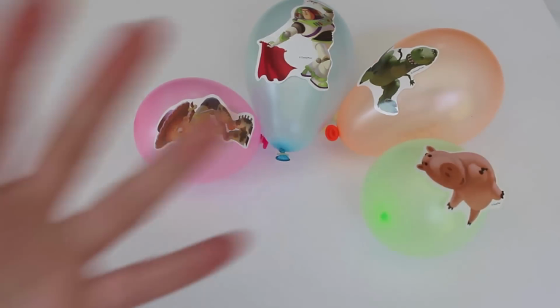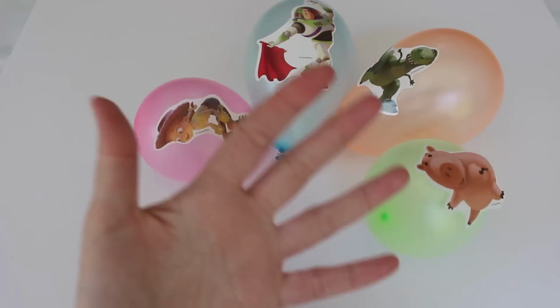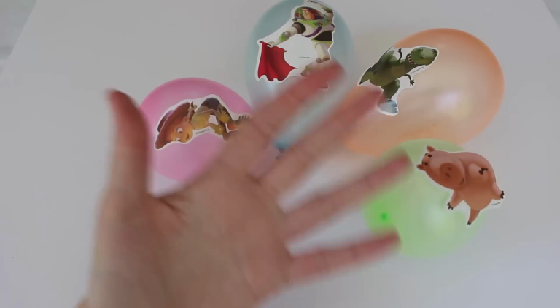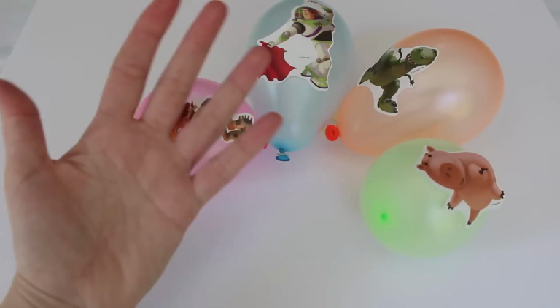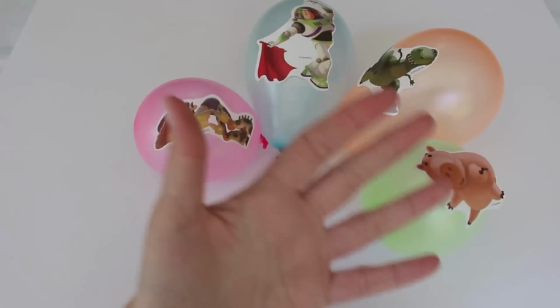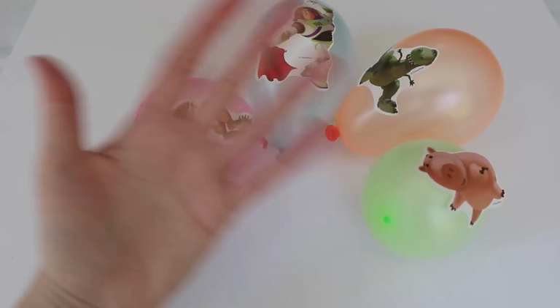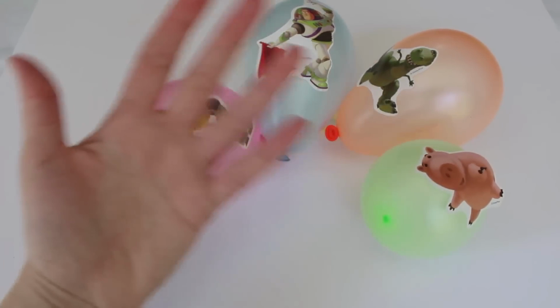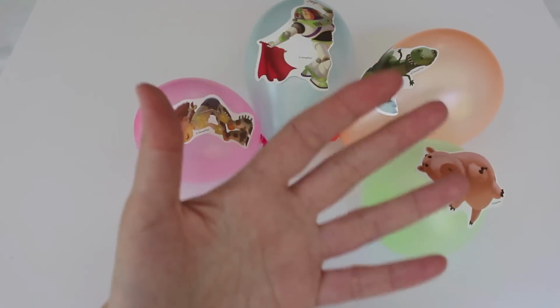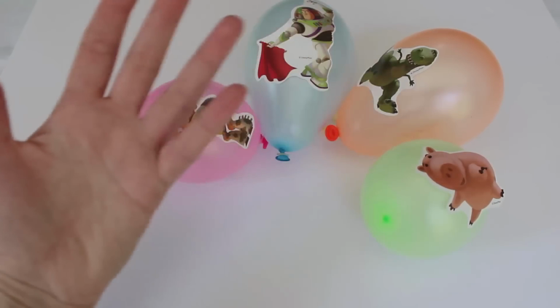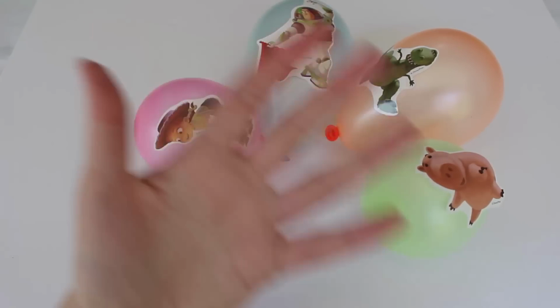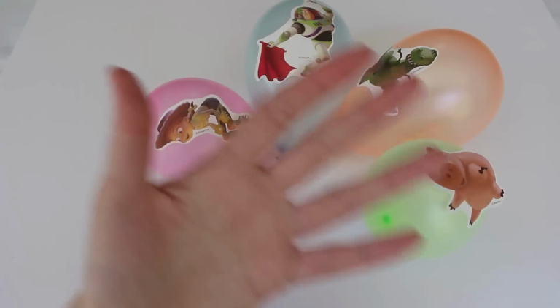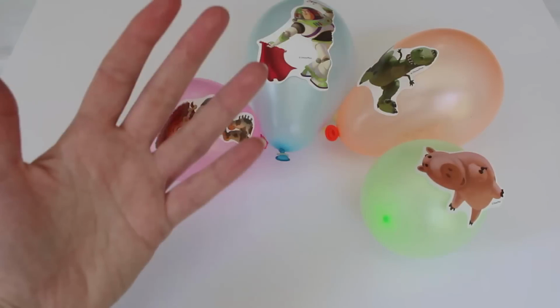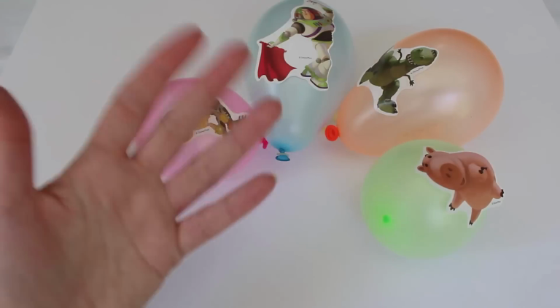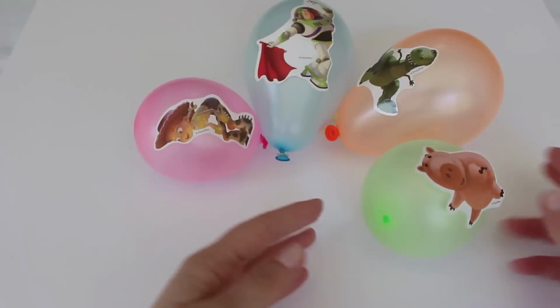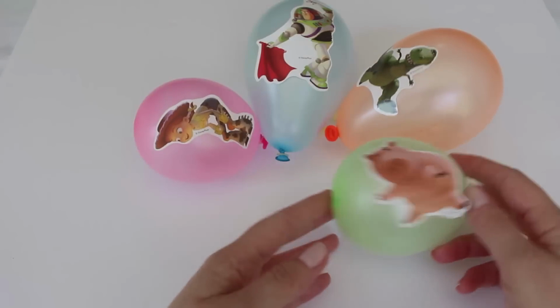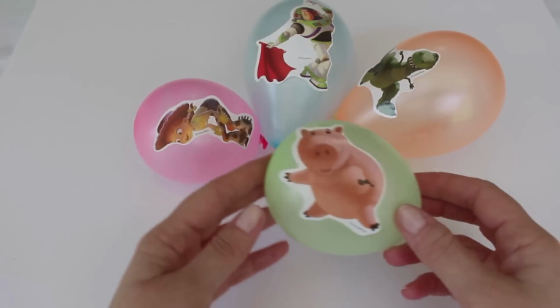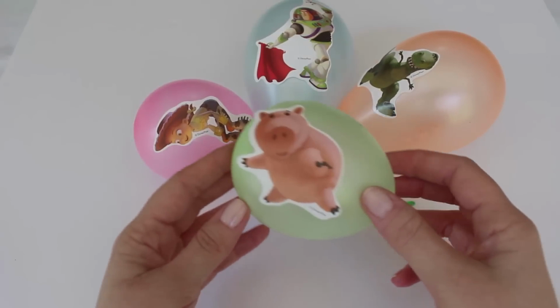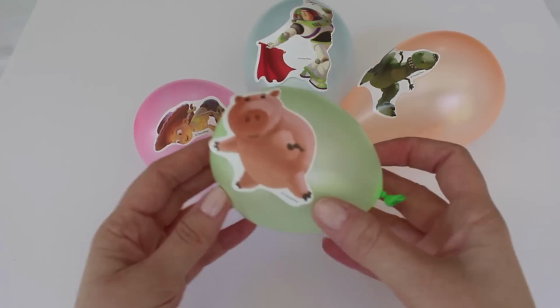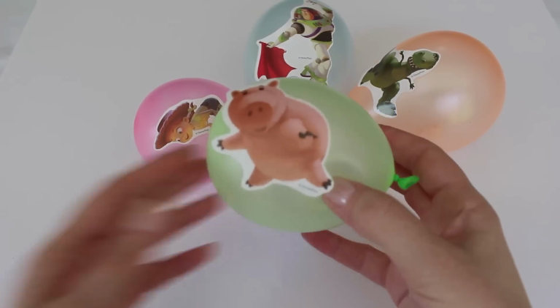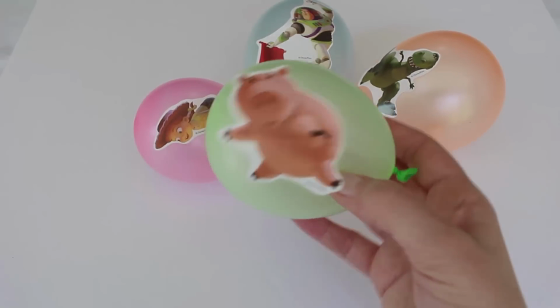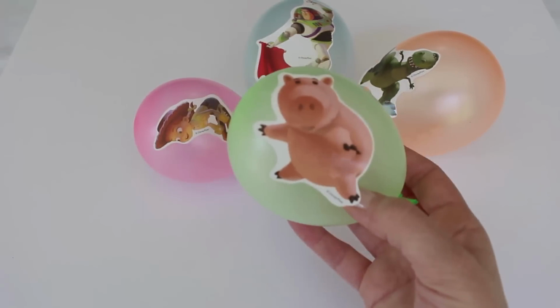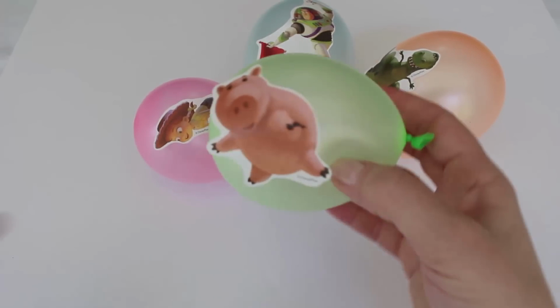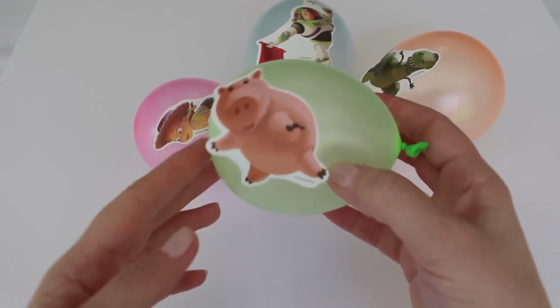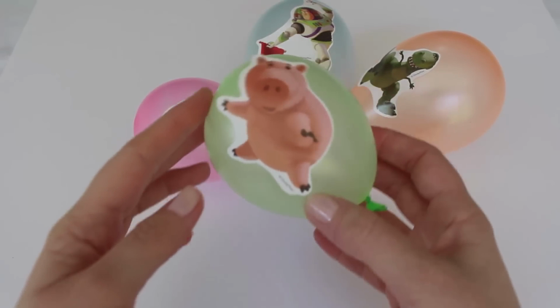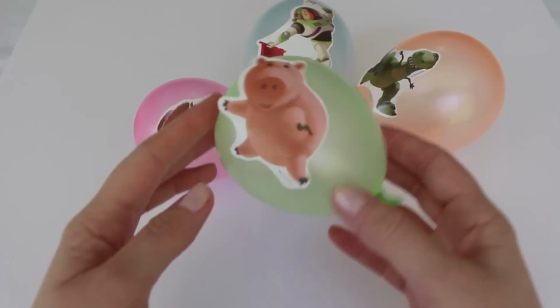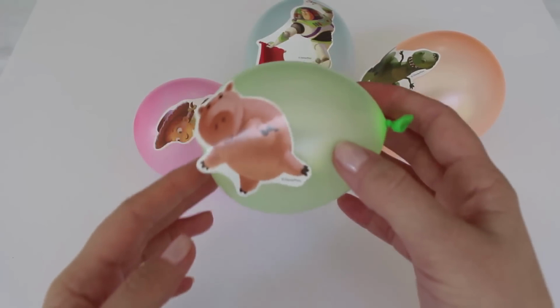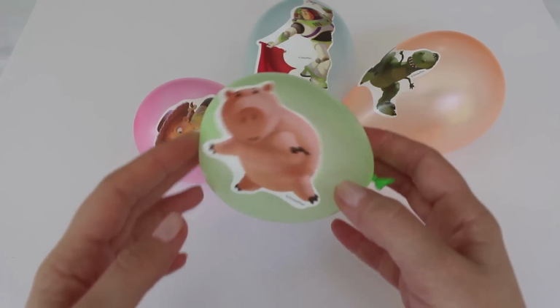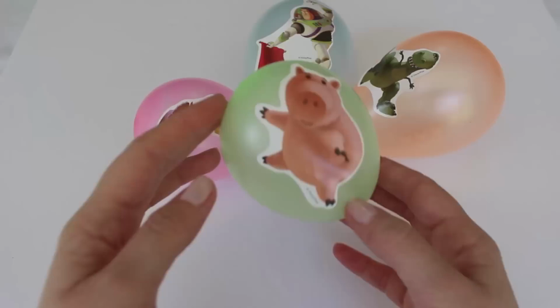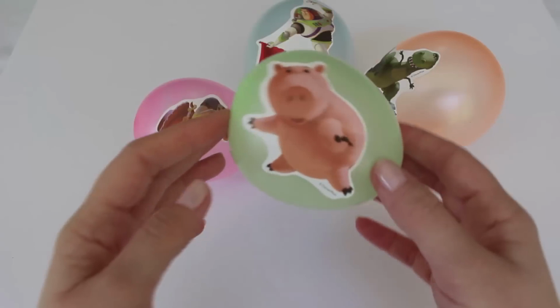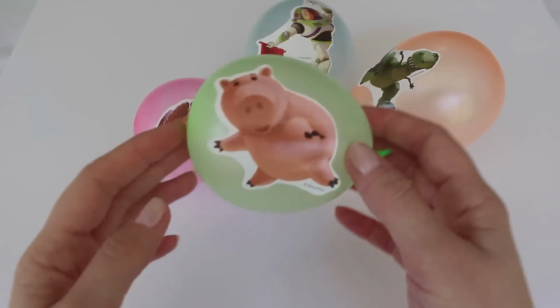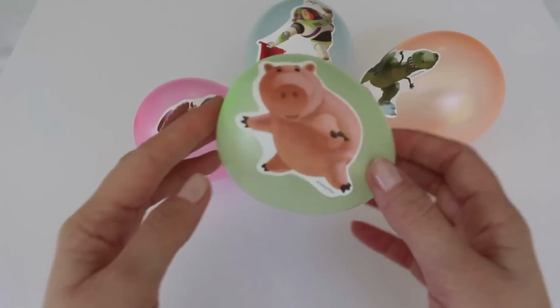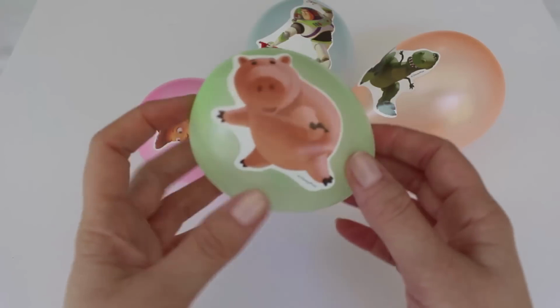Green Balloon, Green Balloon, where are you? Here I am, here I am, how do you do?